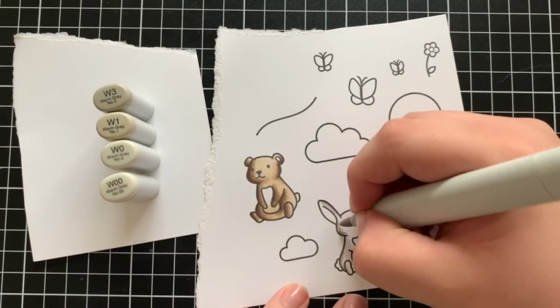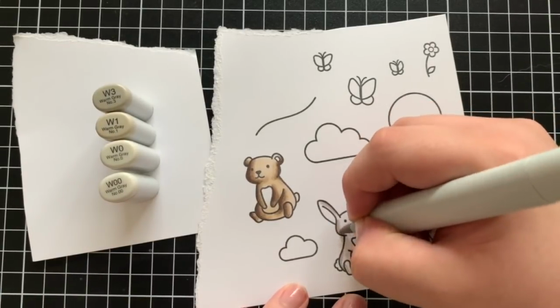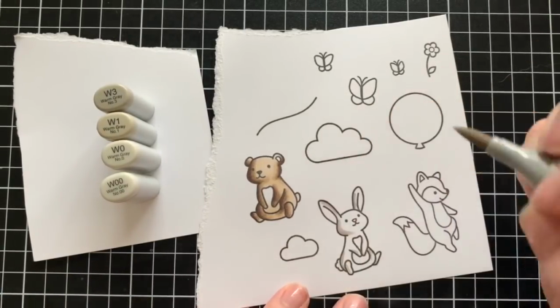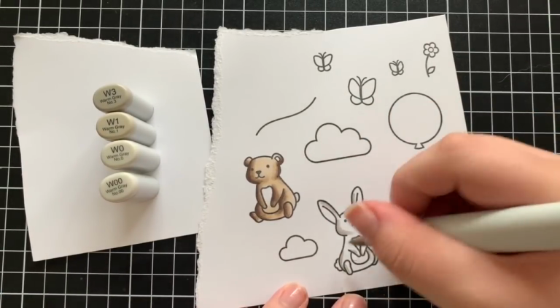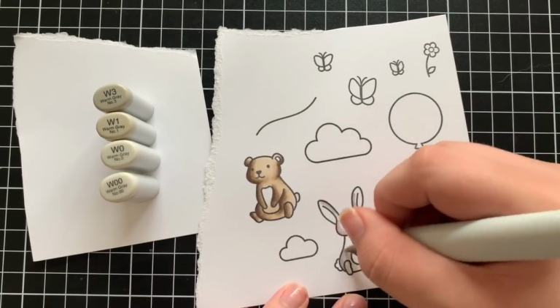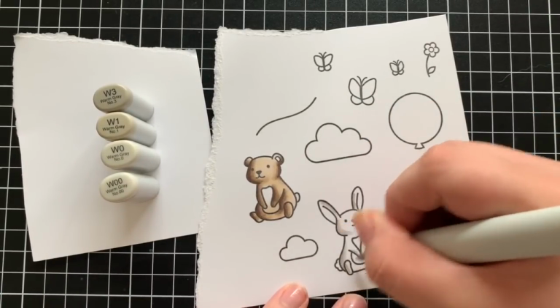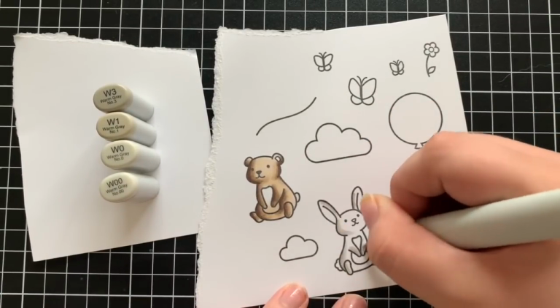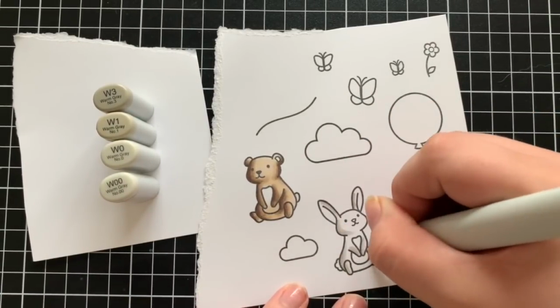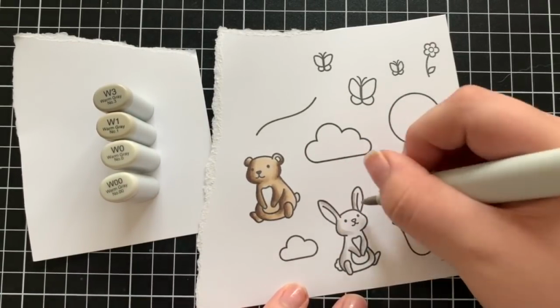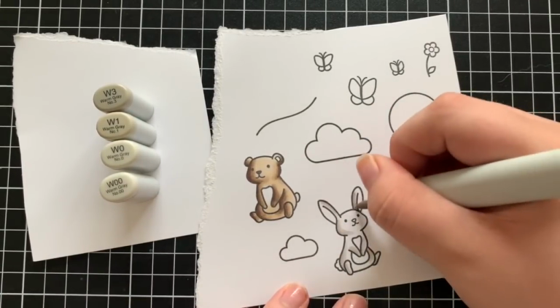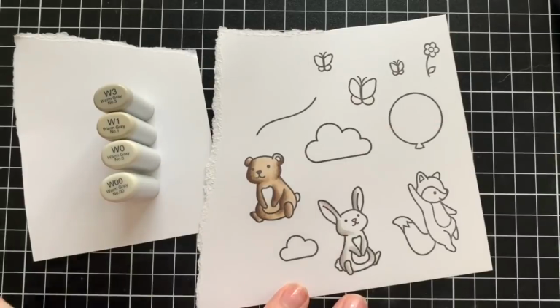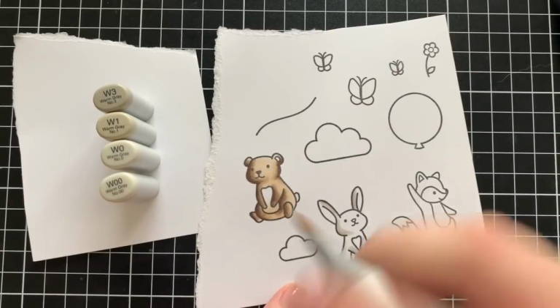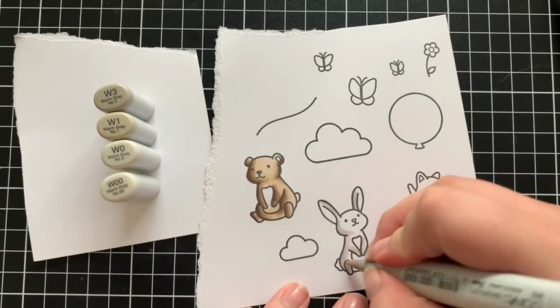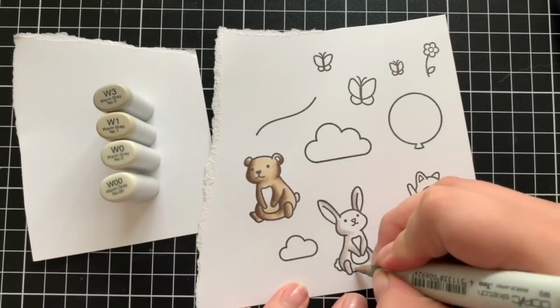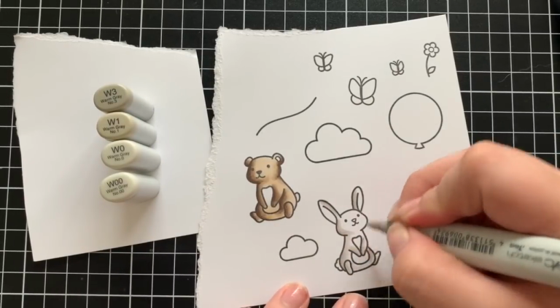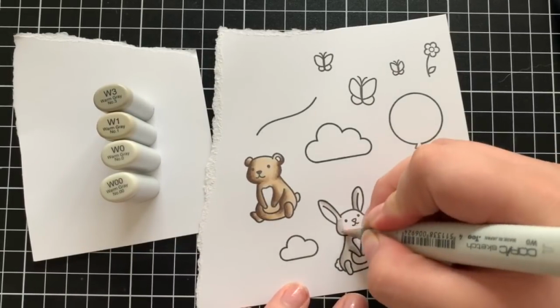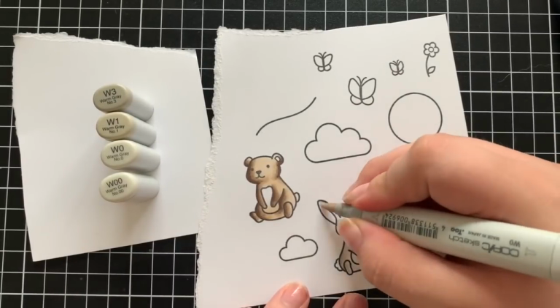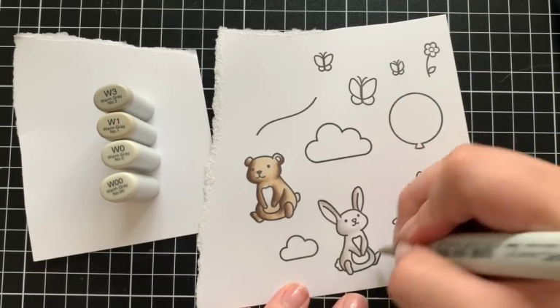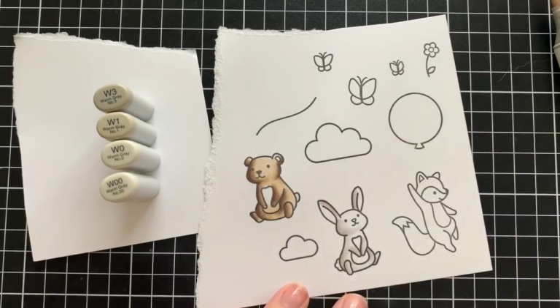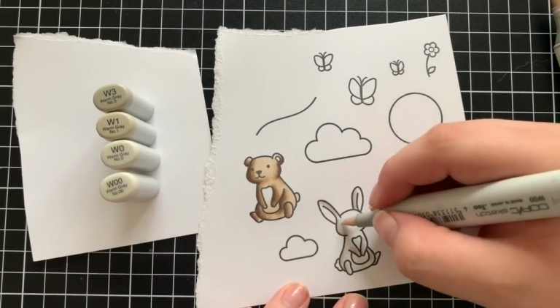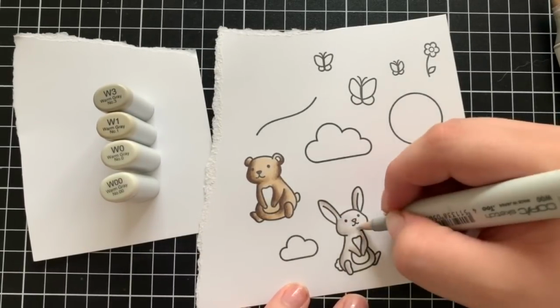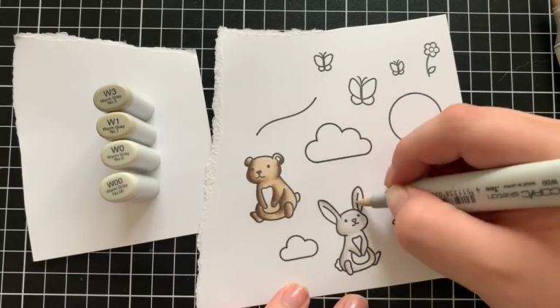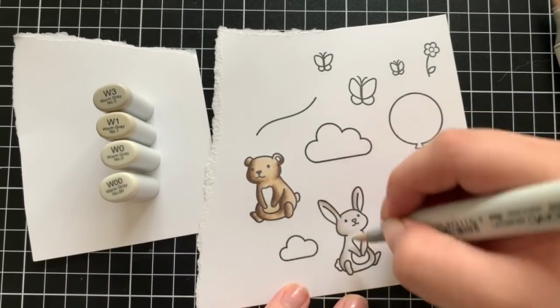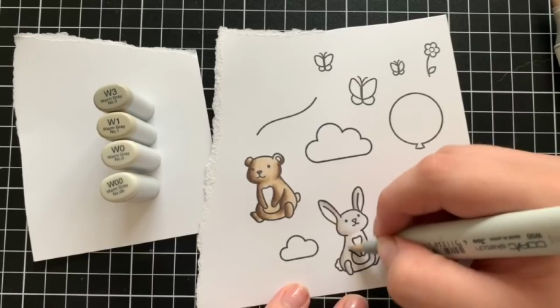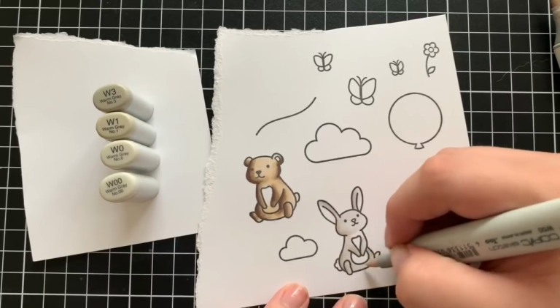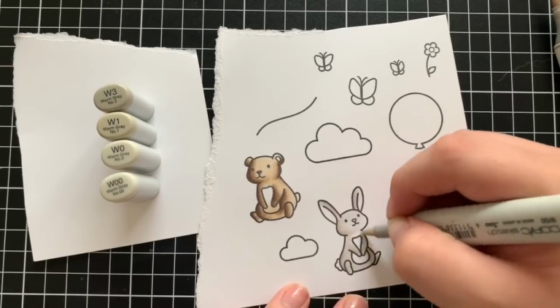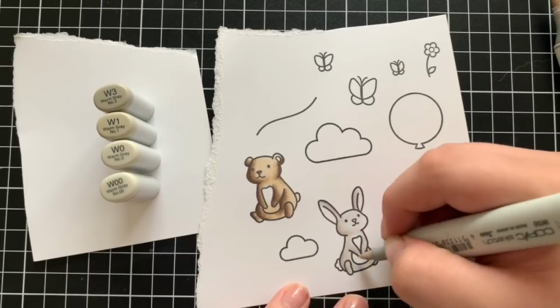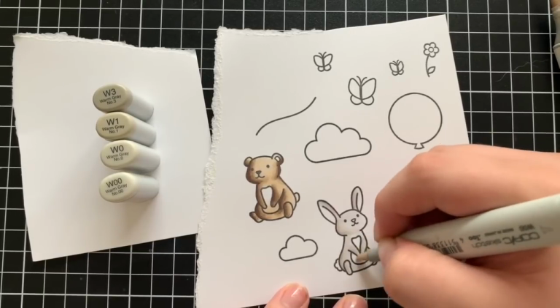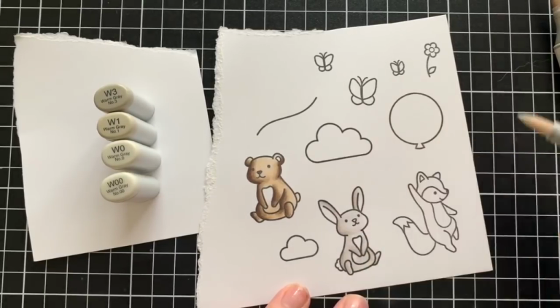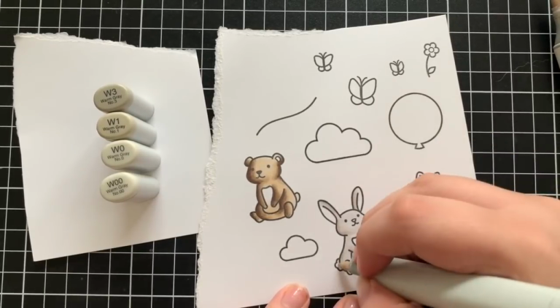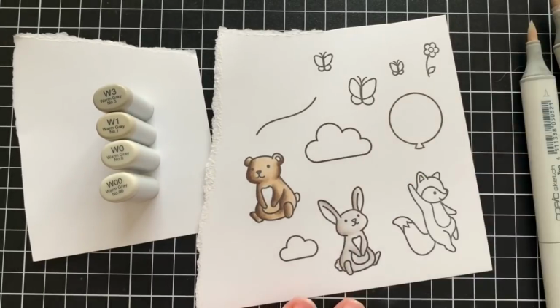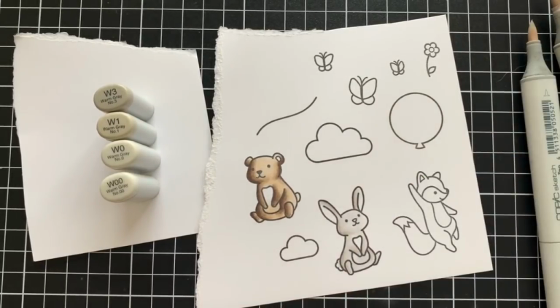For the bunny I'm using W3, W1, W0, and W00. I'm doing the same thing for the belly and the tail on the bunny as well — going back in with the W00 and blending out with the zero marker.